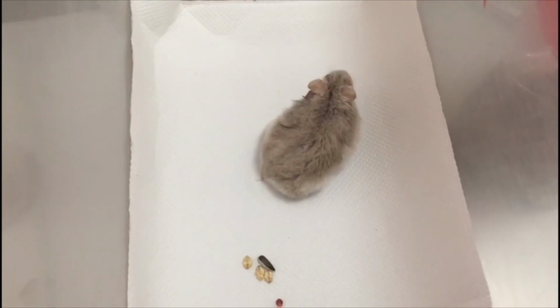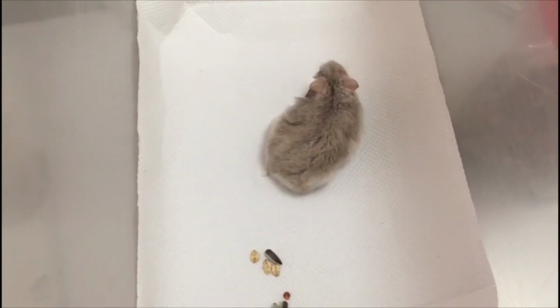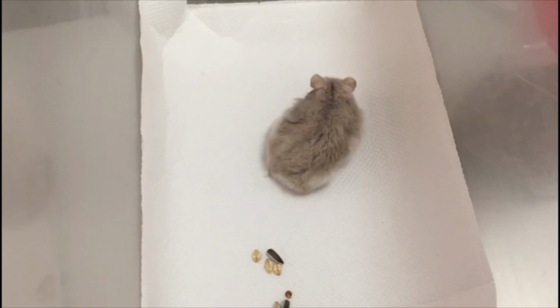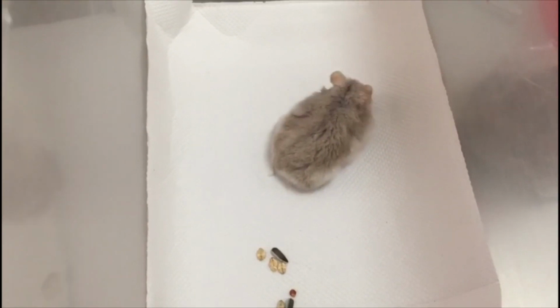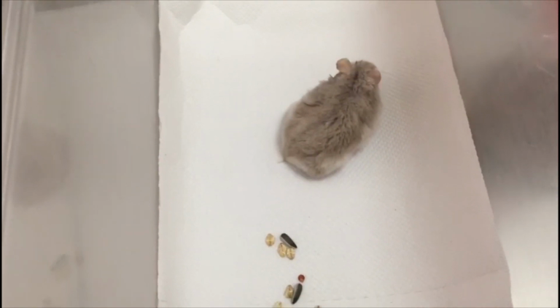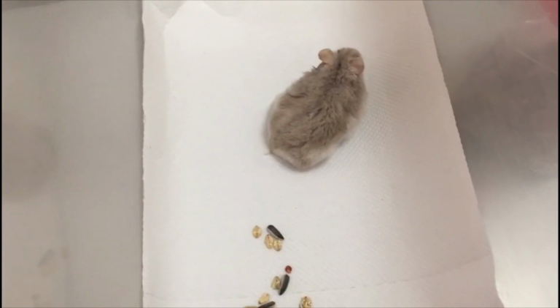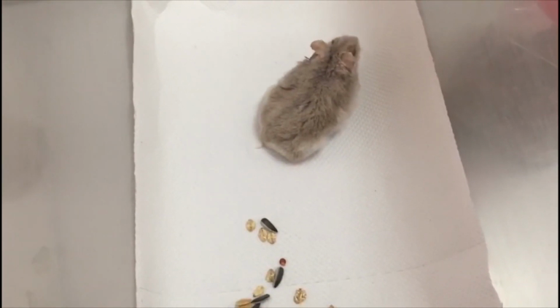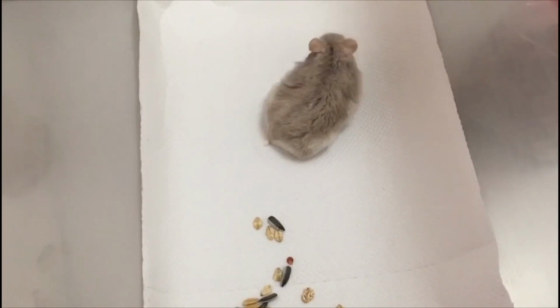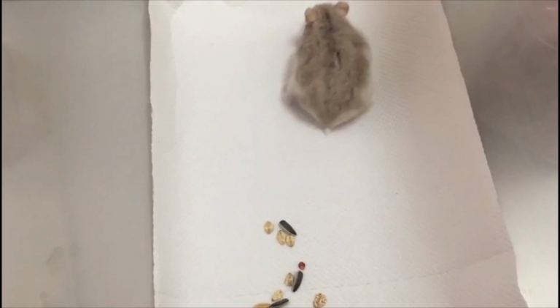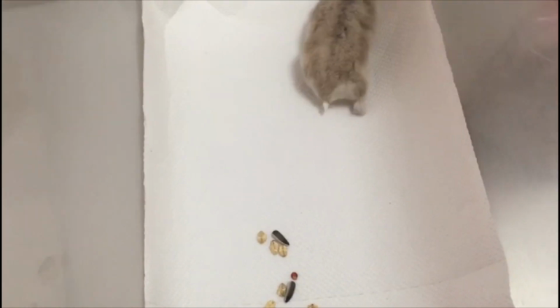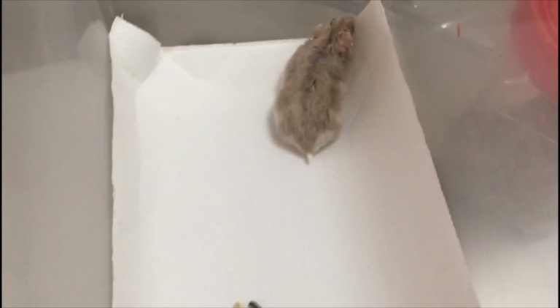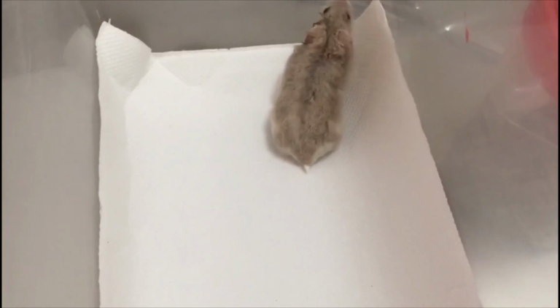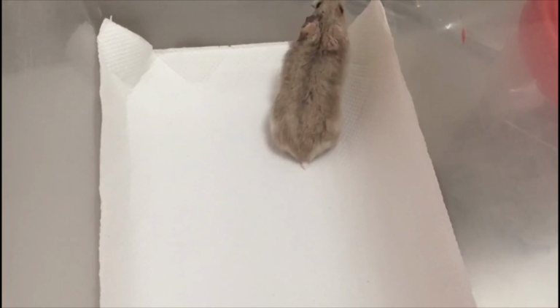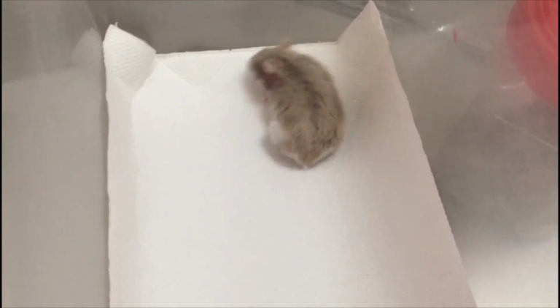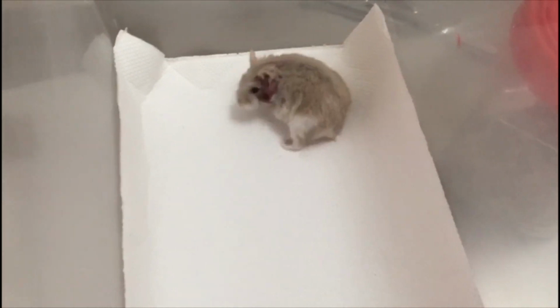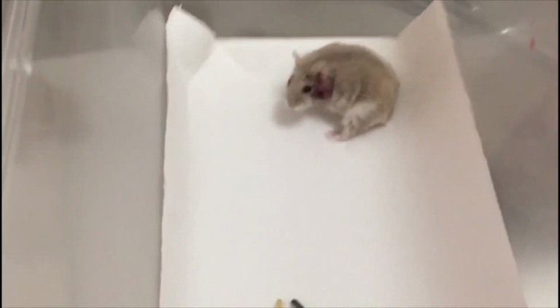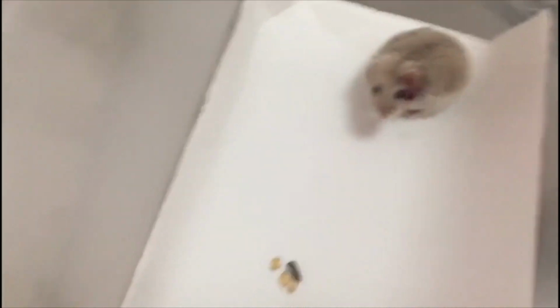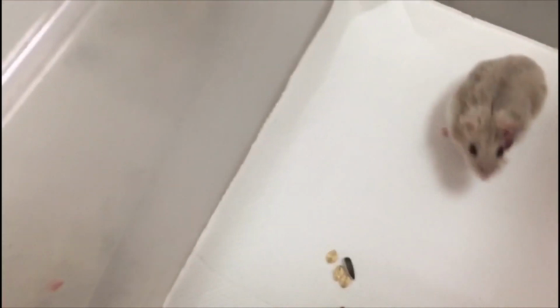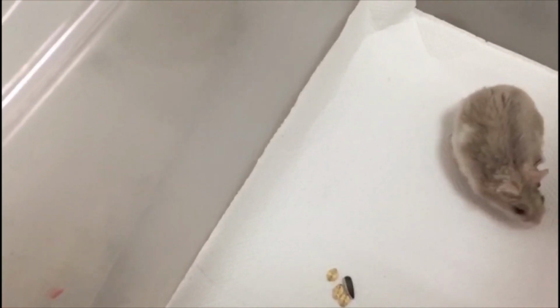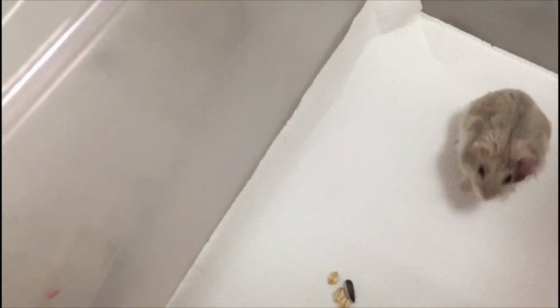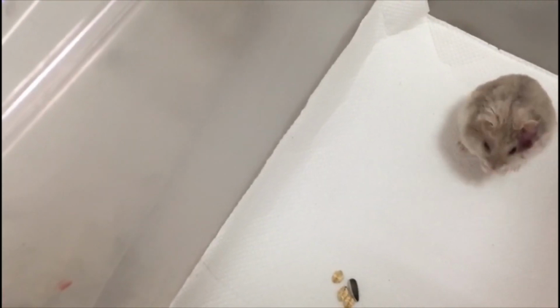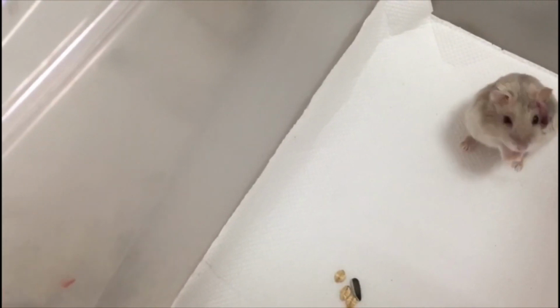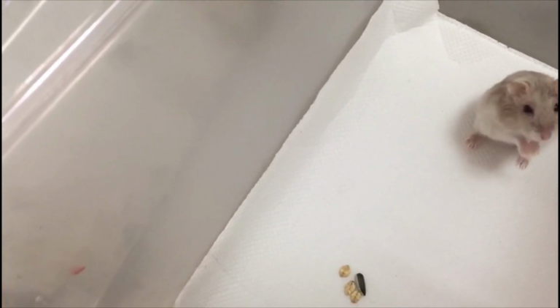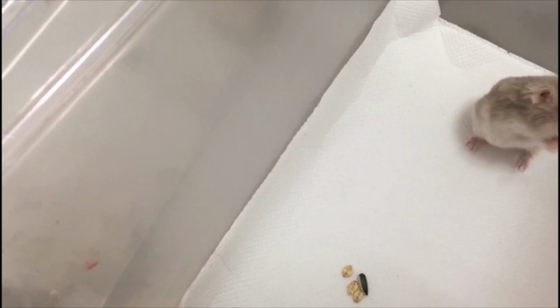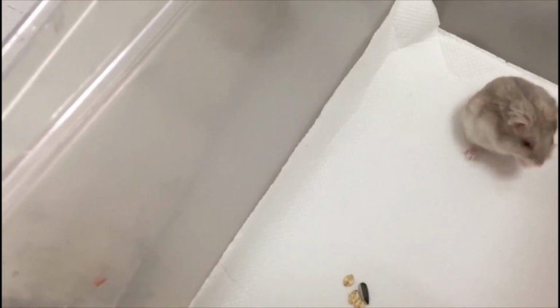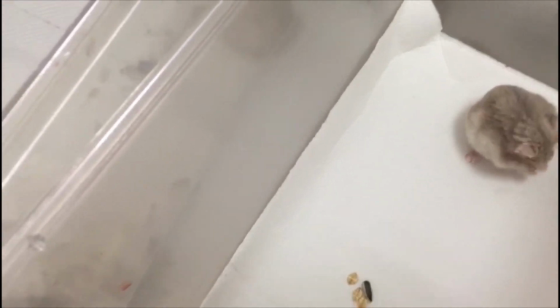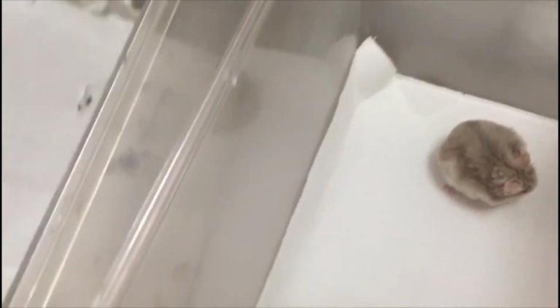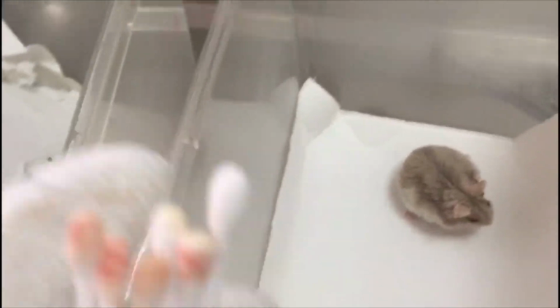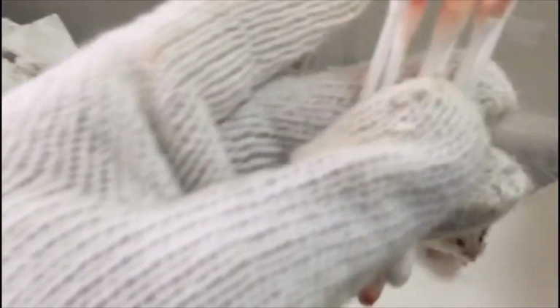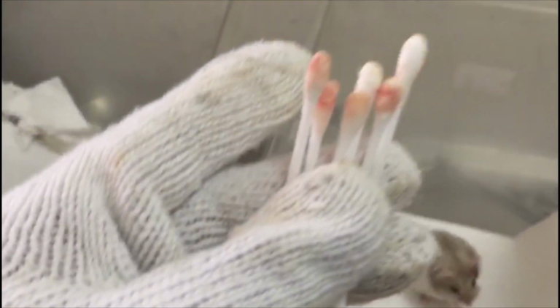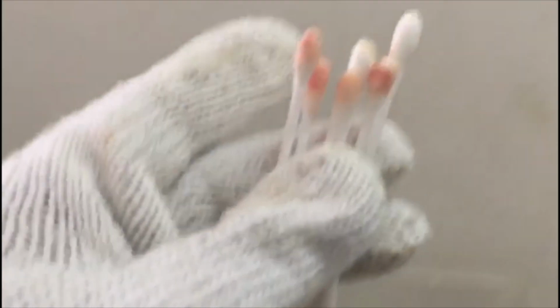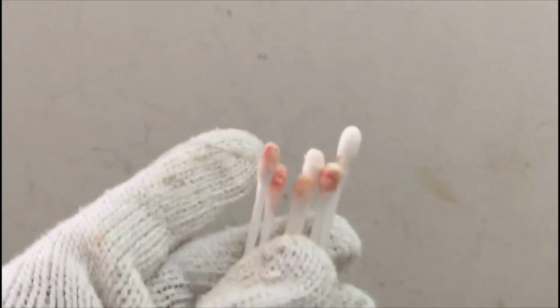This clip shows the hamster on the 6th of October, Sunday, day 2. As can be seen, the hamster is active. Additionally, its appetite is good and its stools are well formed. It has also been urinating normally.